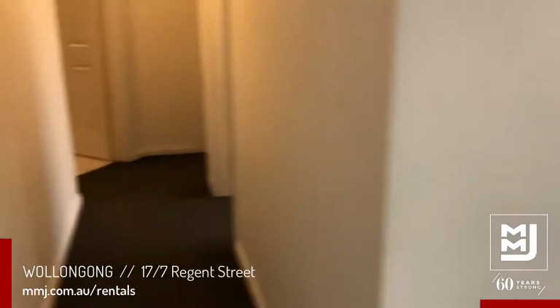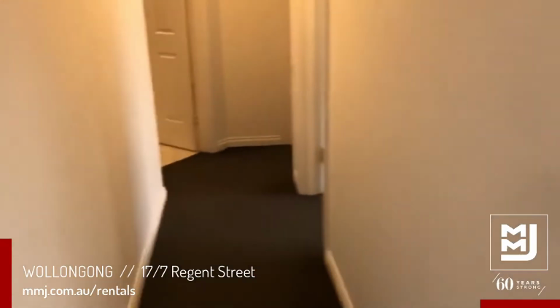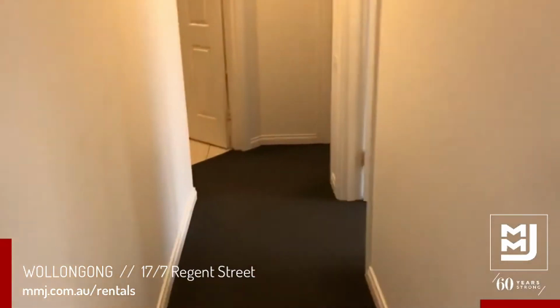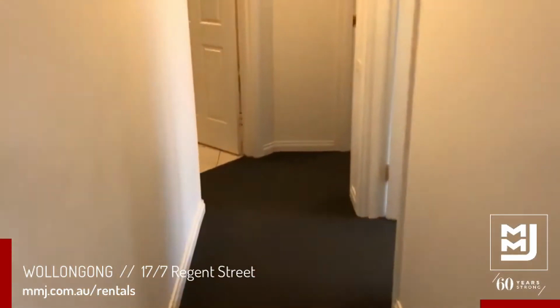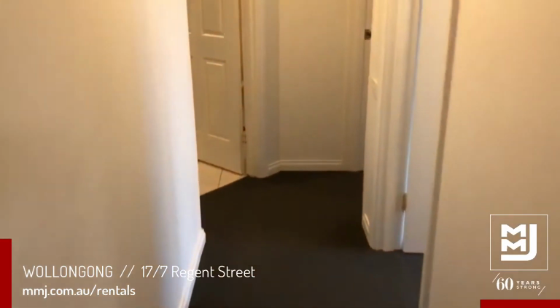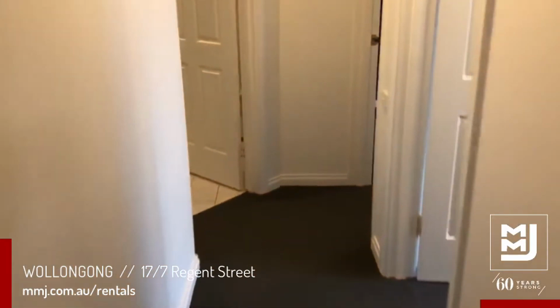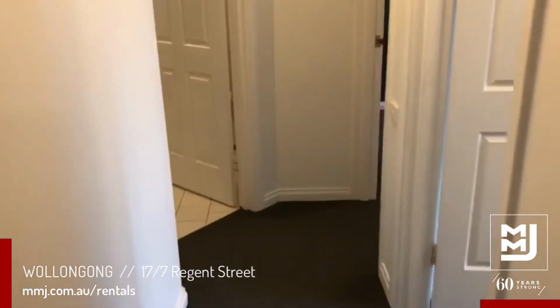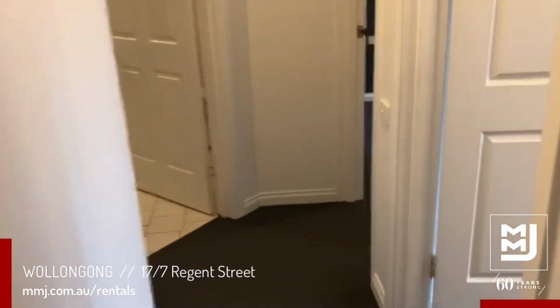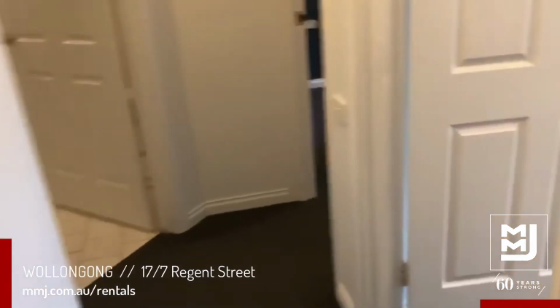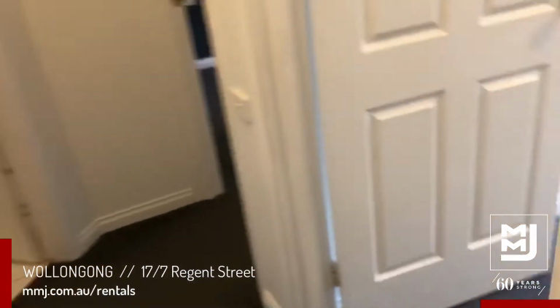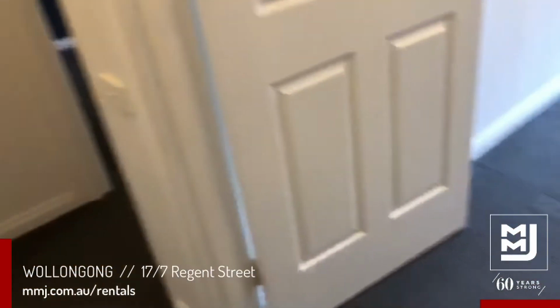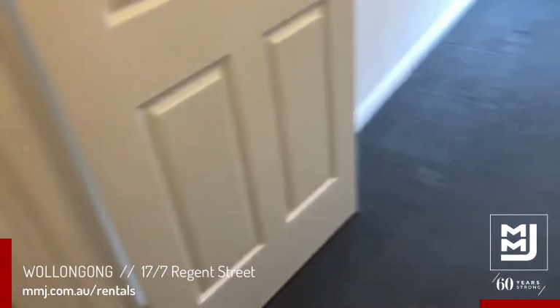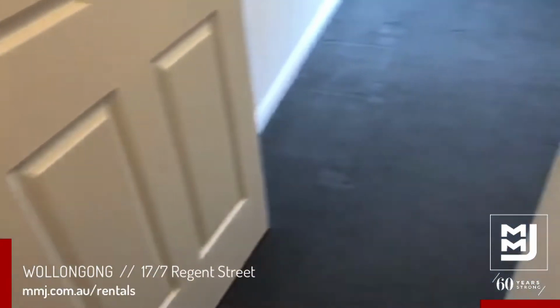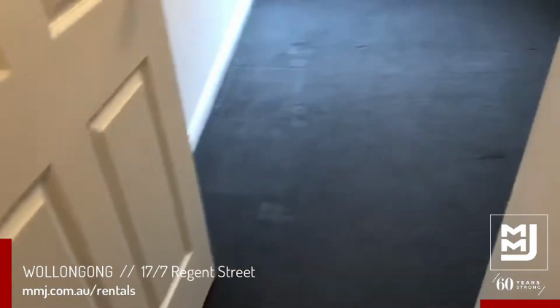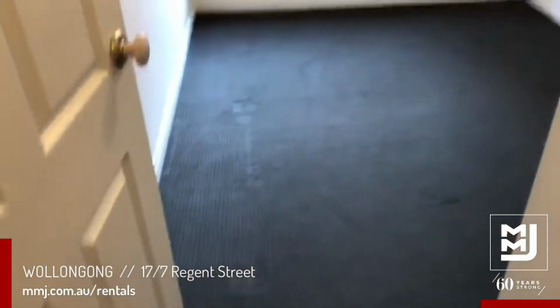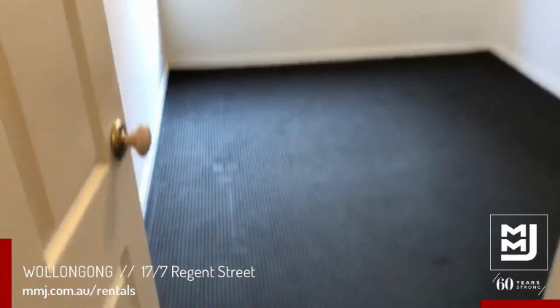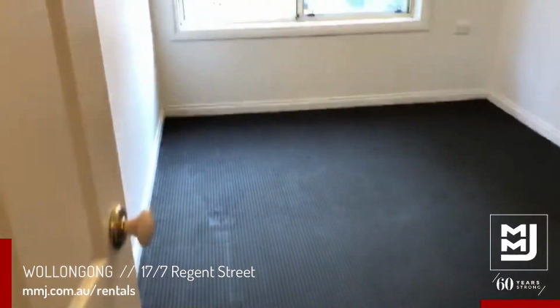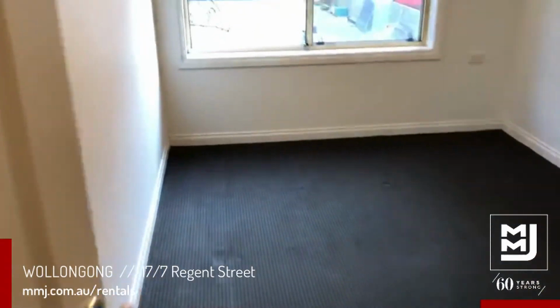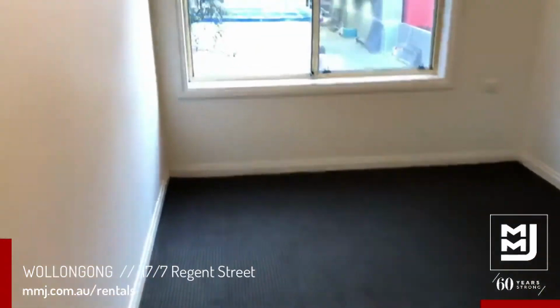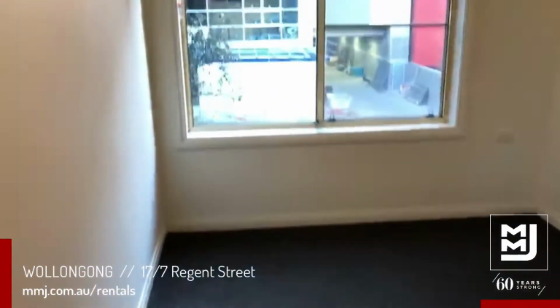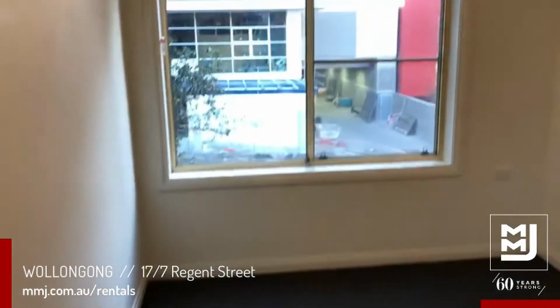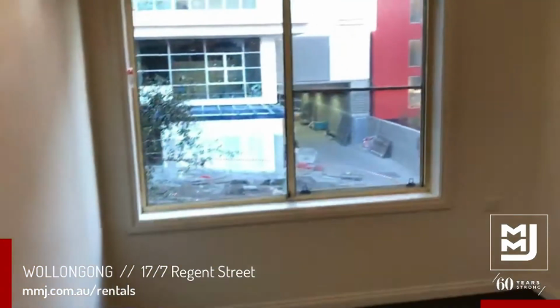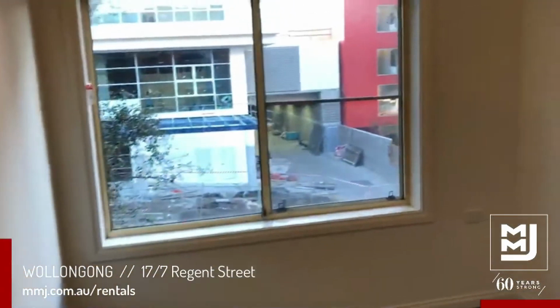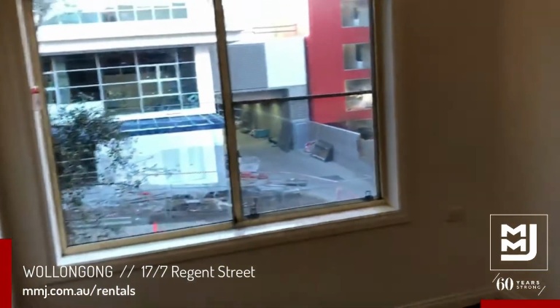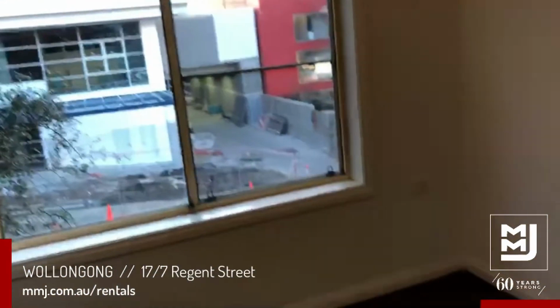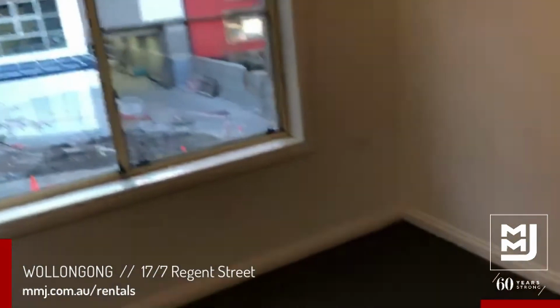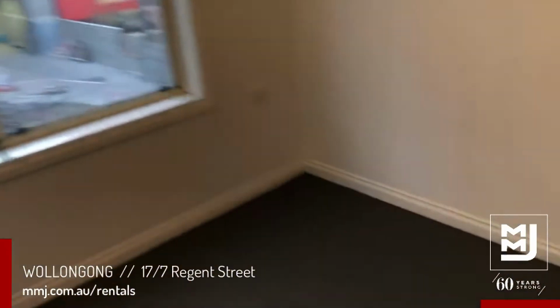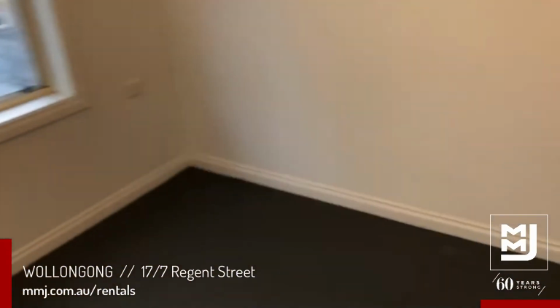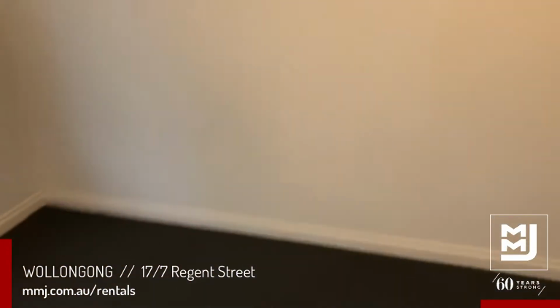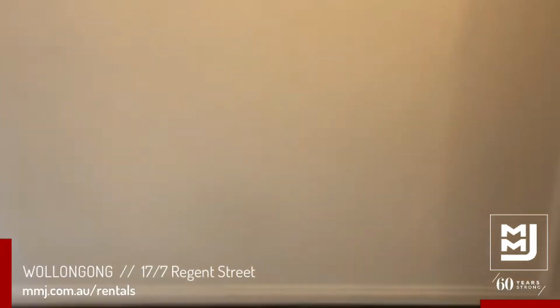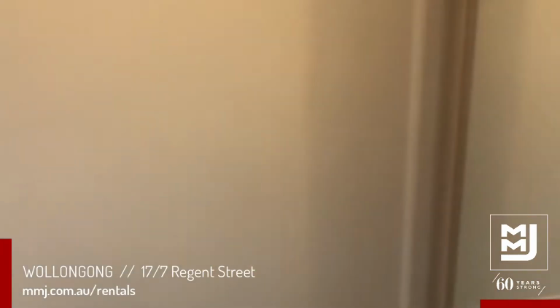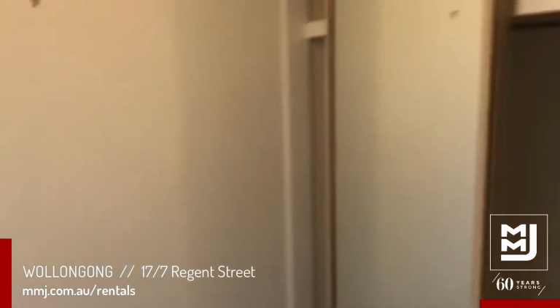Go down the hall to the right and you have the second bedroom, which features a built-in wardrobe.